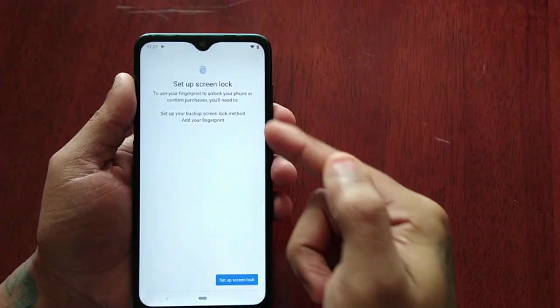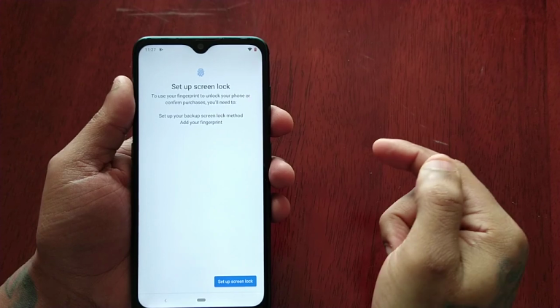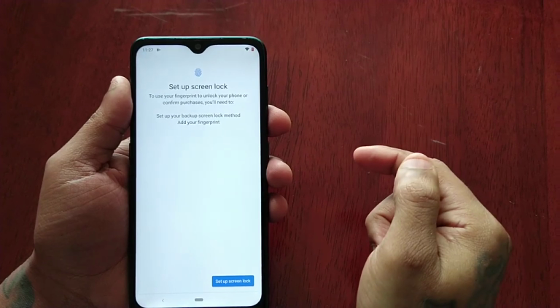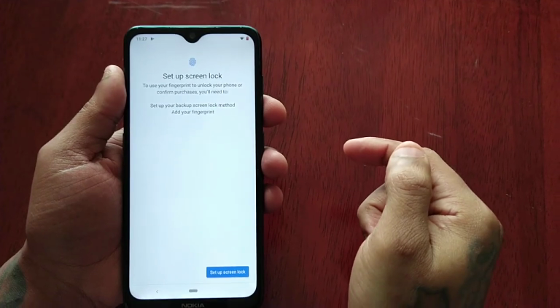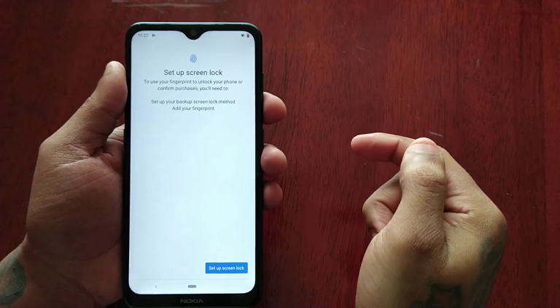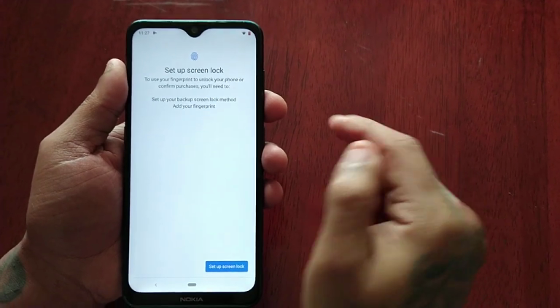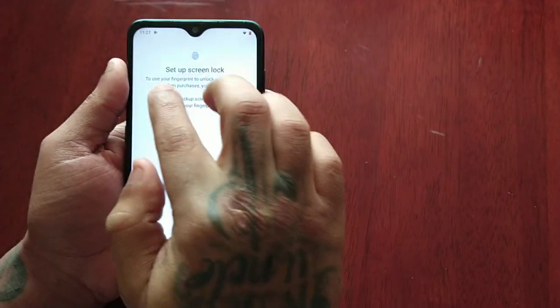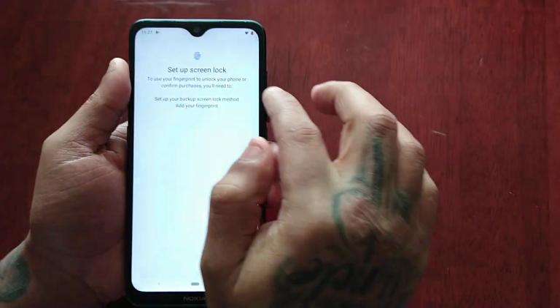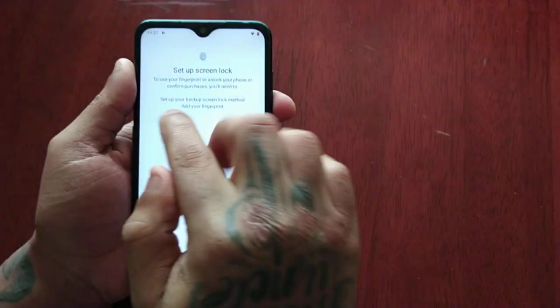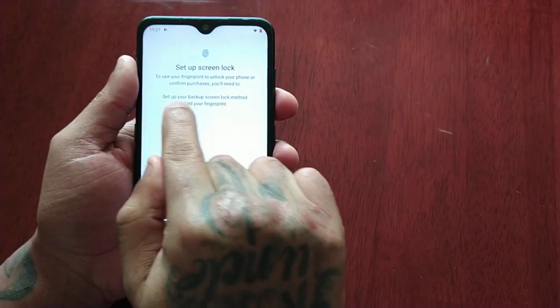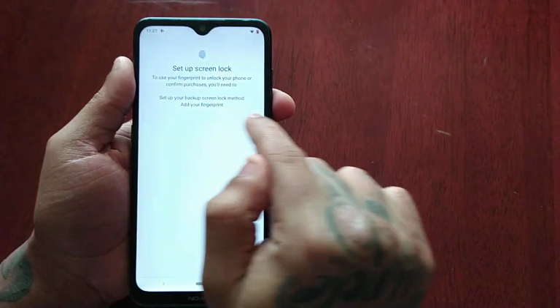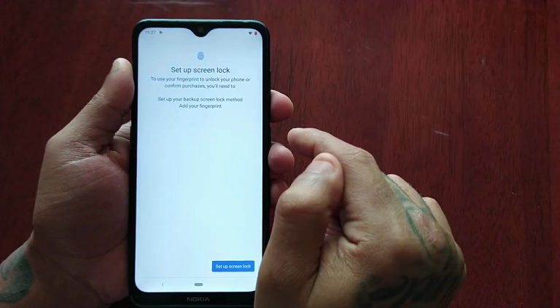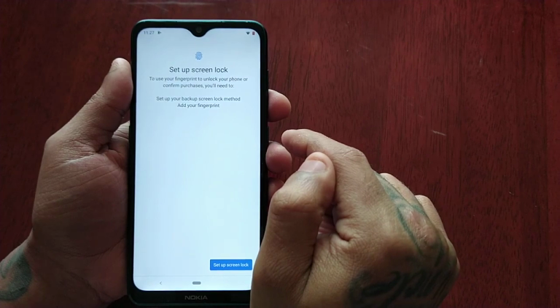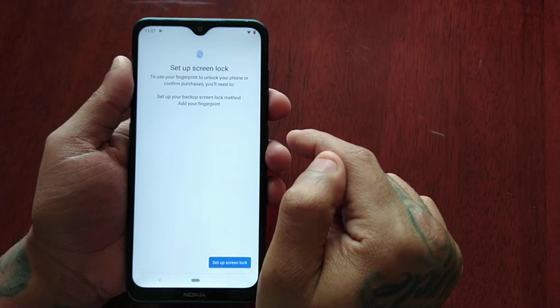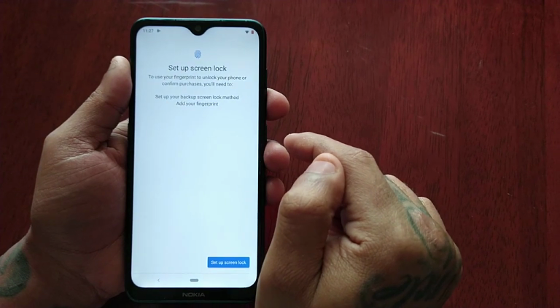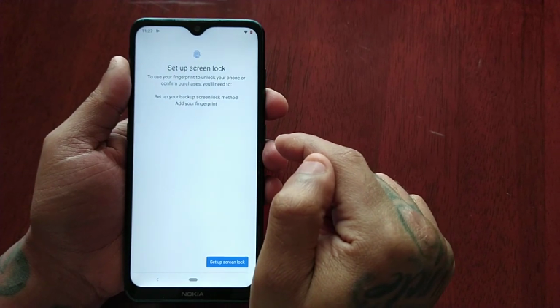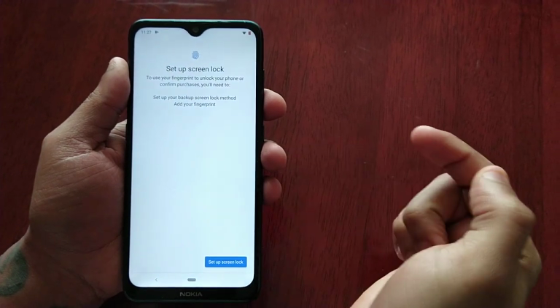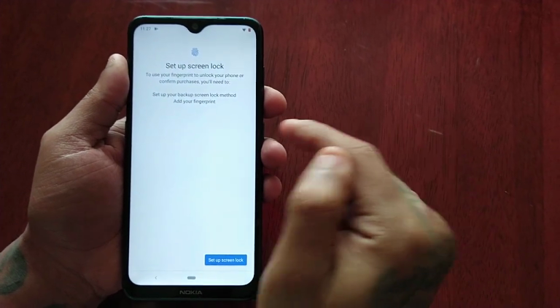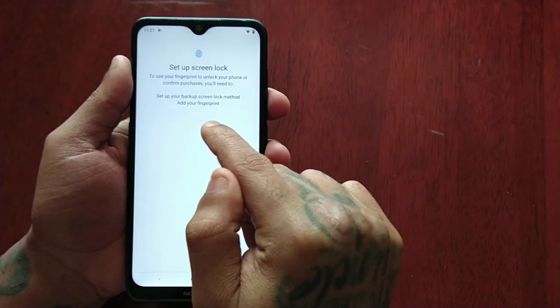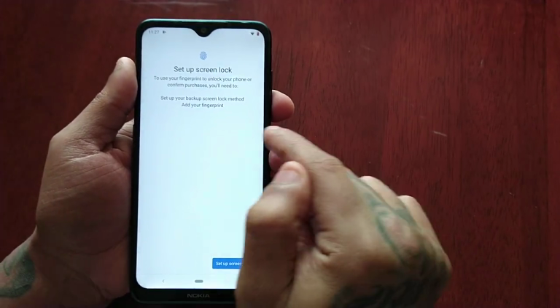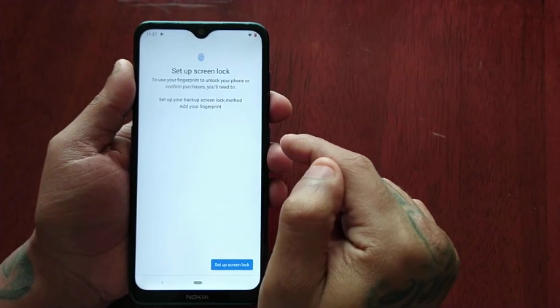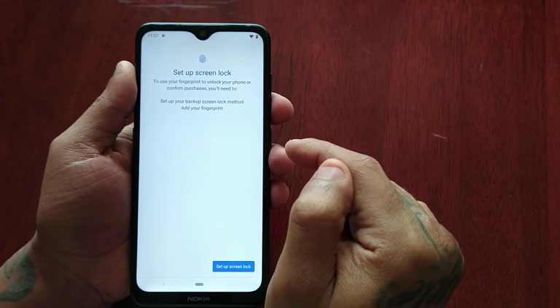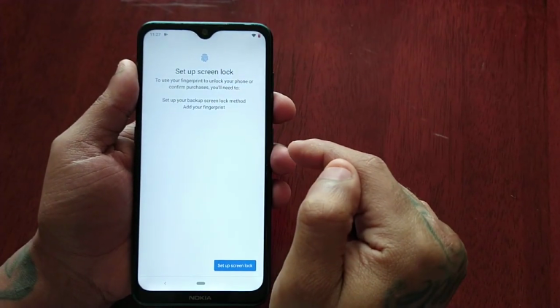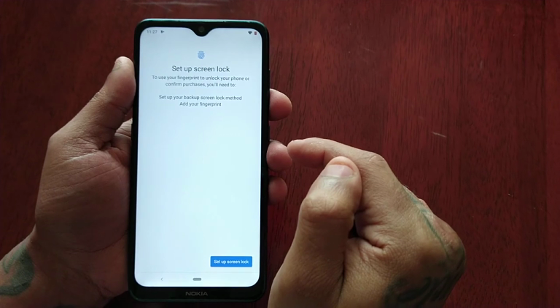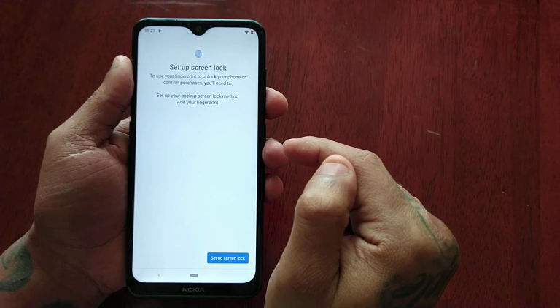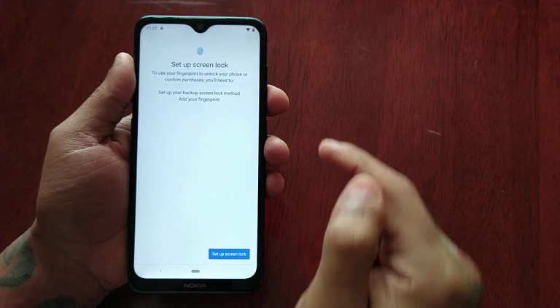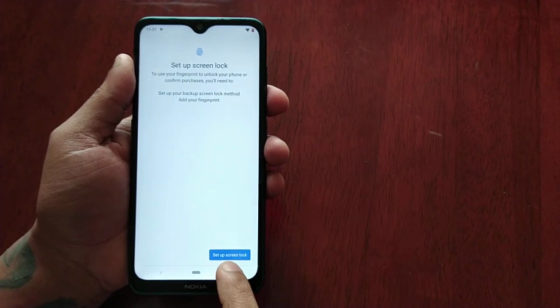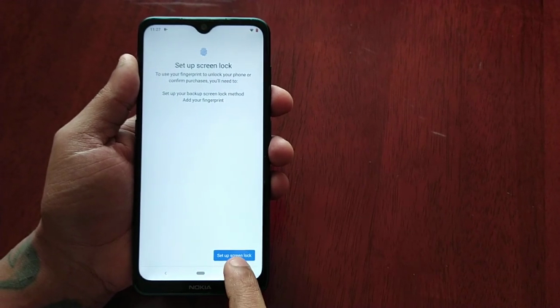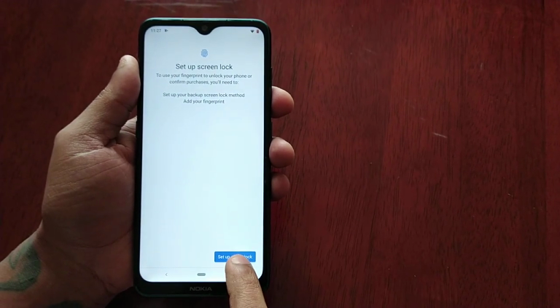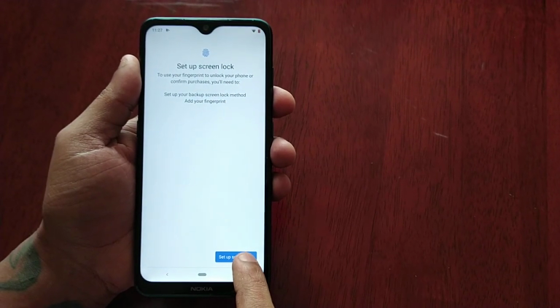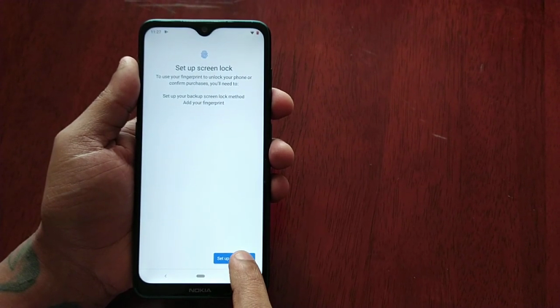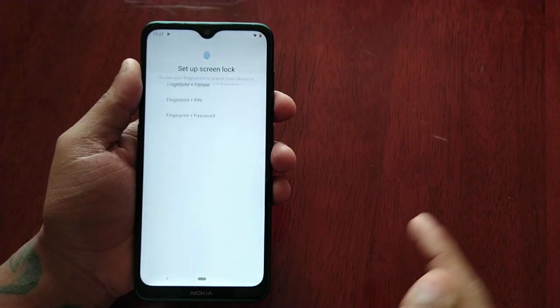You get a little rundown here of what it does. It says: set up screen lock to use your fingerprint to unlock your phone or confirm purchases. You'll need to set up your backup screen lock method and add your fingerprints. So go ahead and select Set Up Screen Lock.